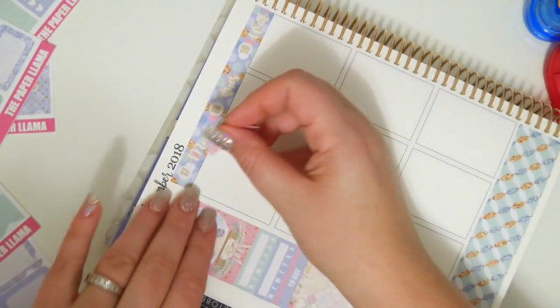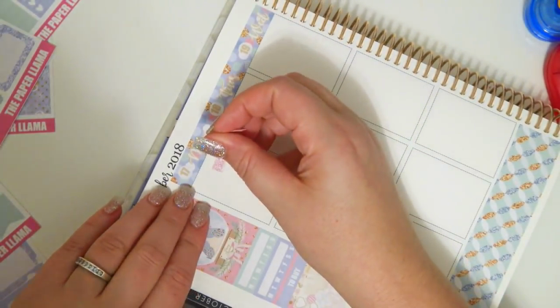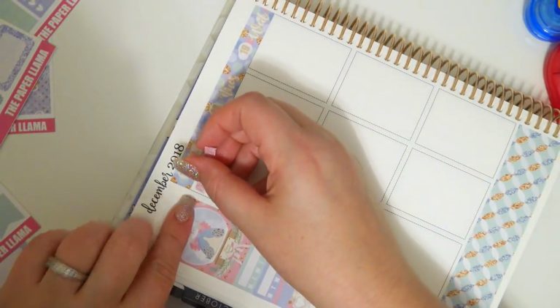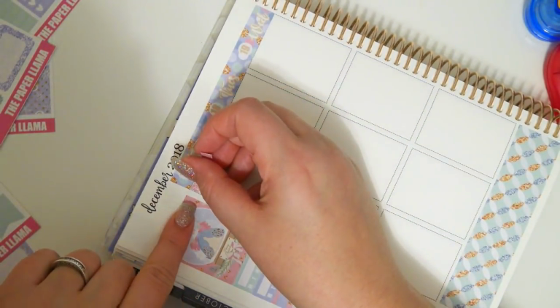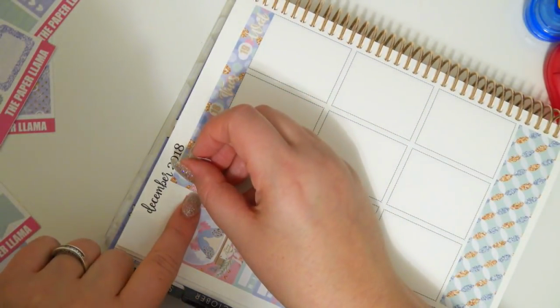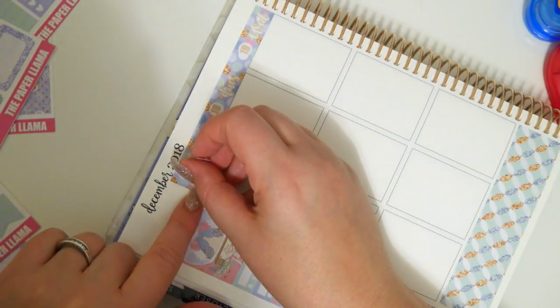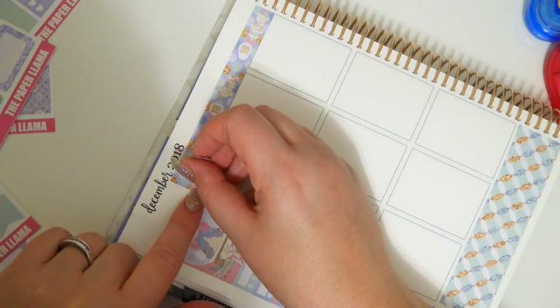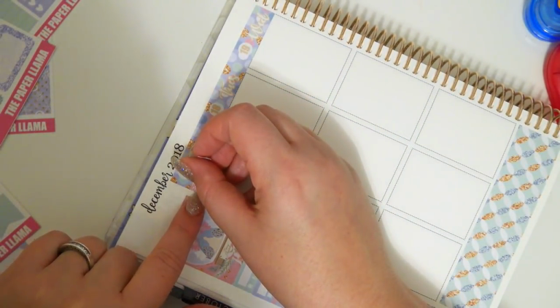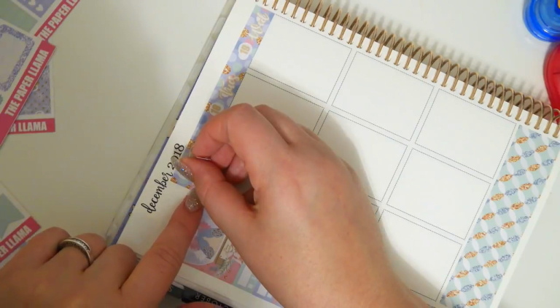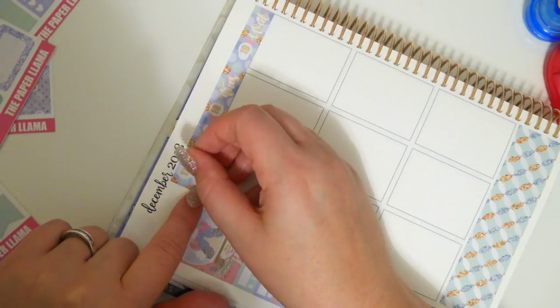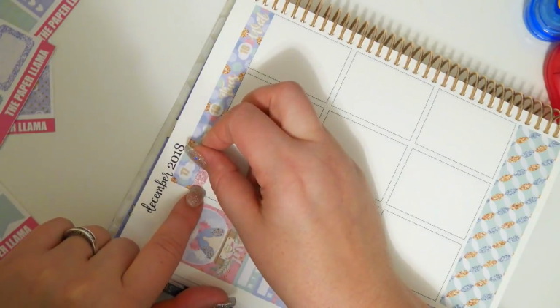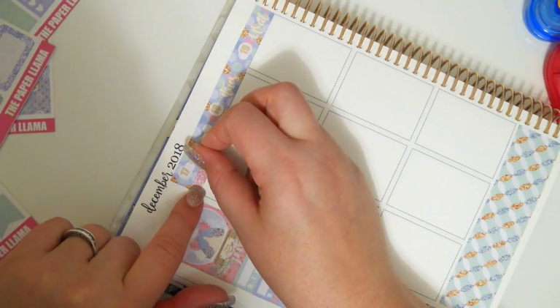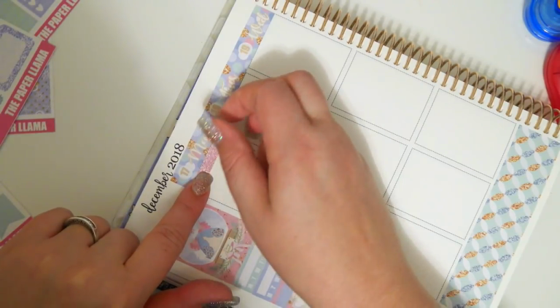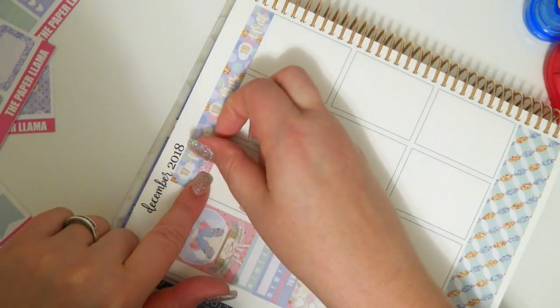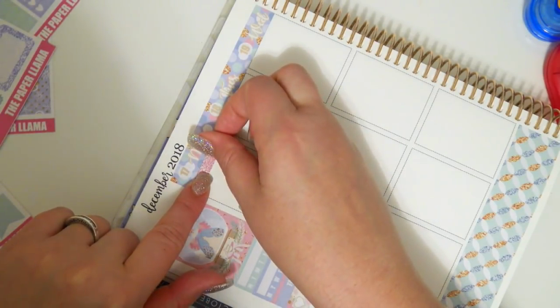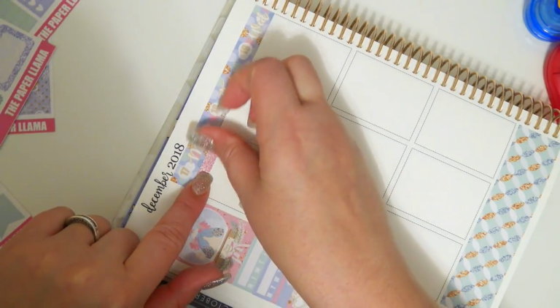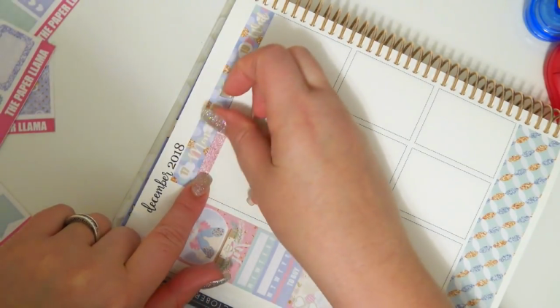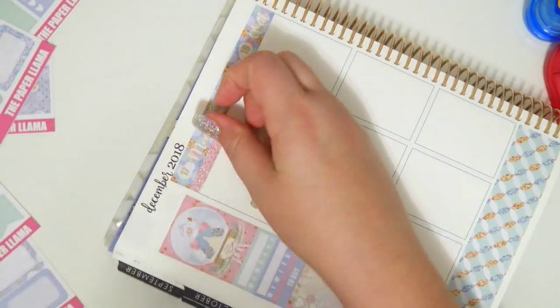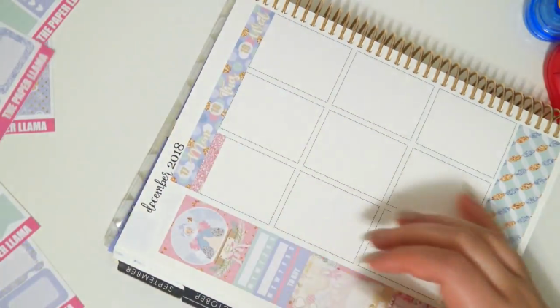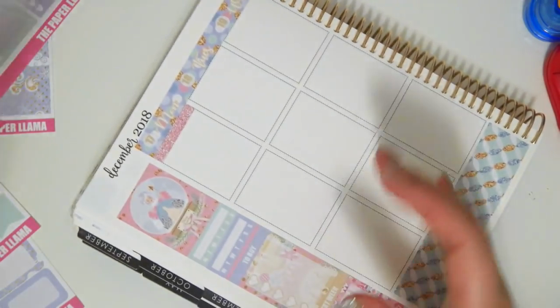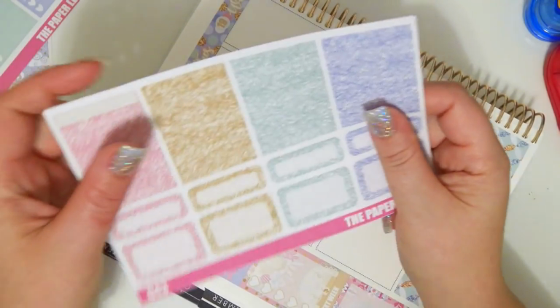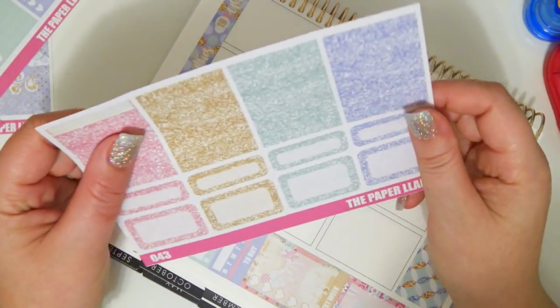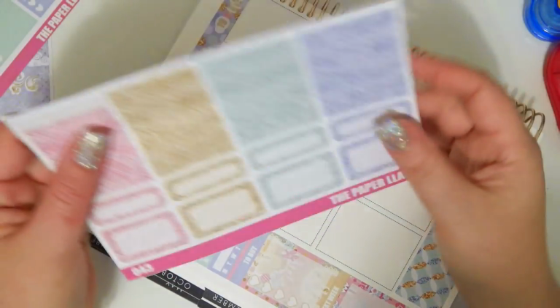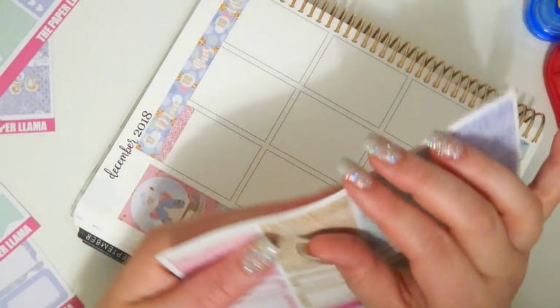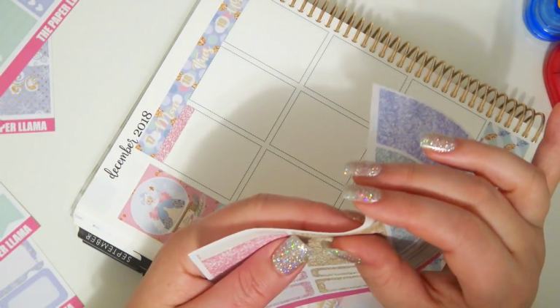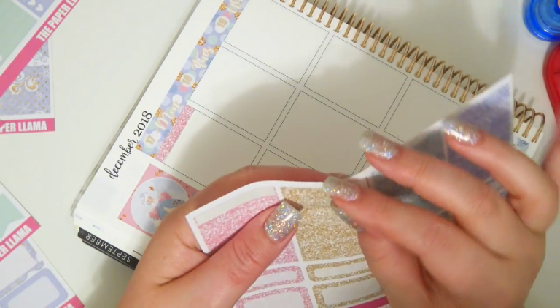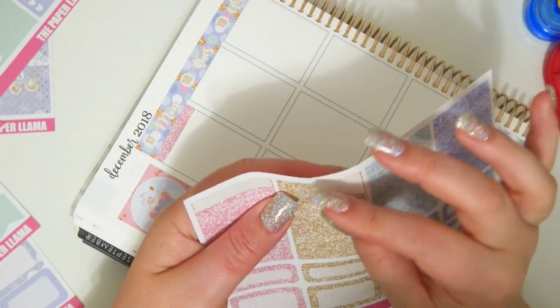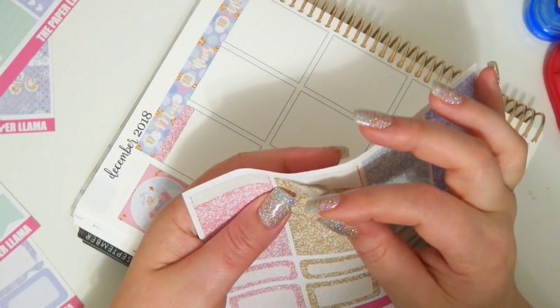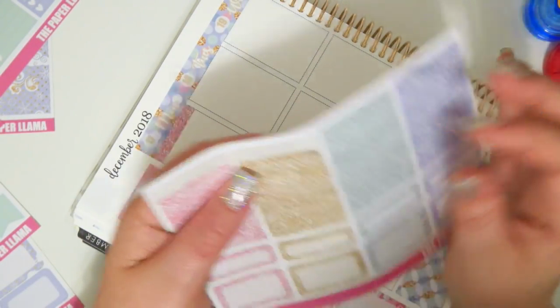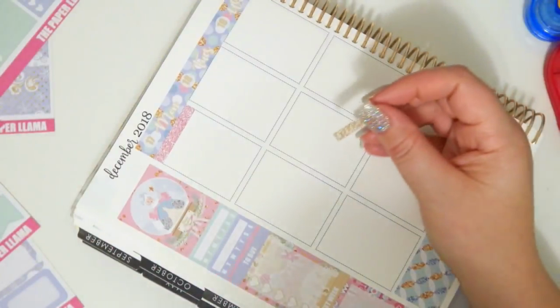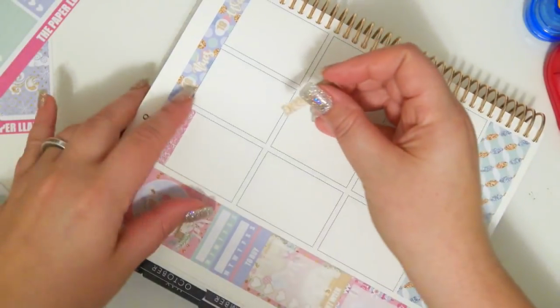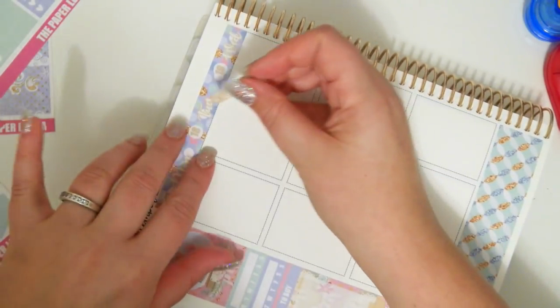Glitter header time. This week is not super crazy — I feel like more is going to happen than what I put down, but it's not like planned.